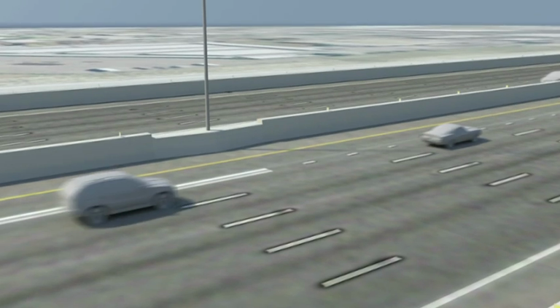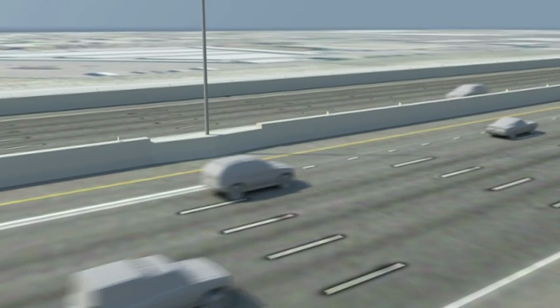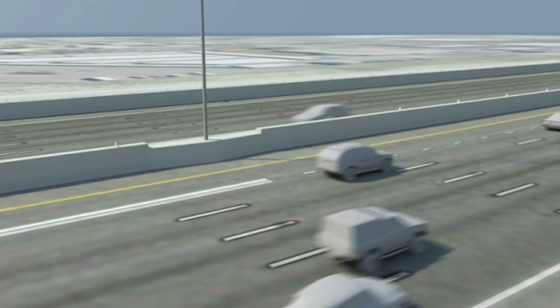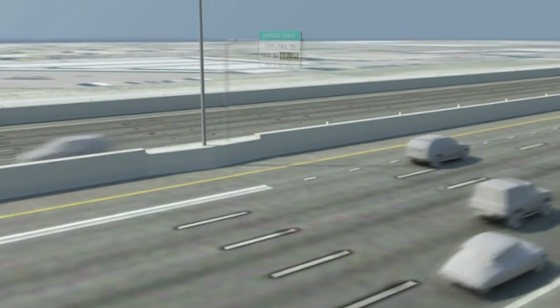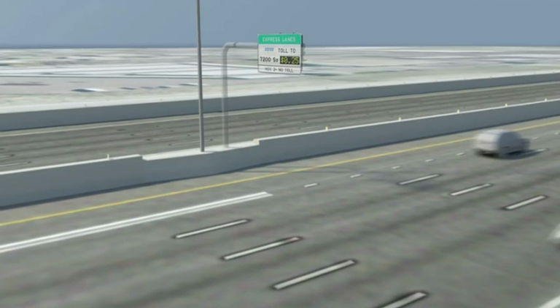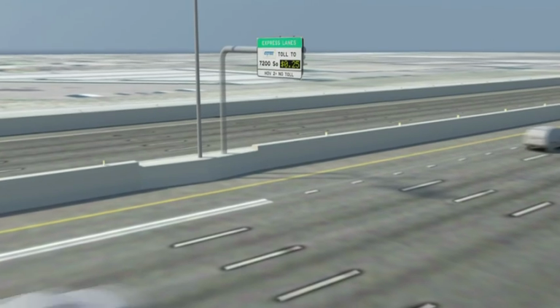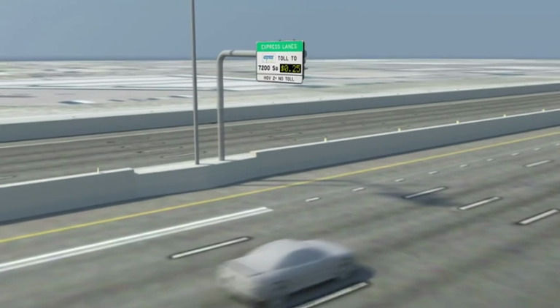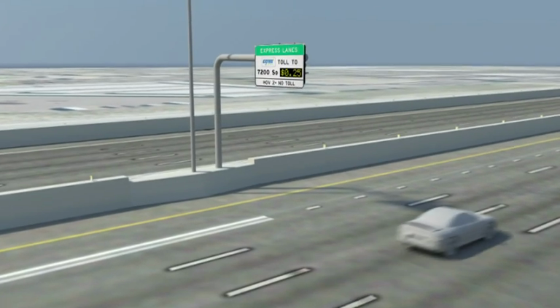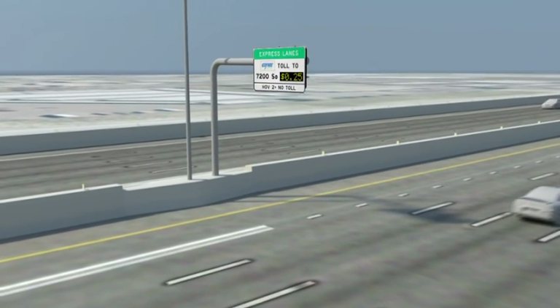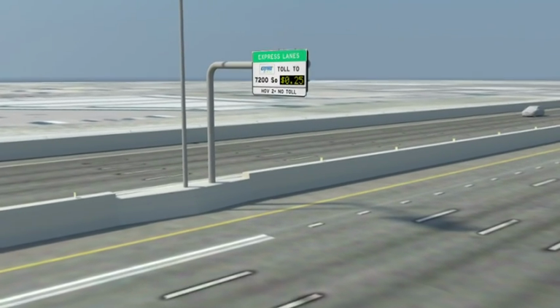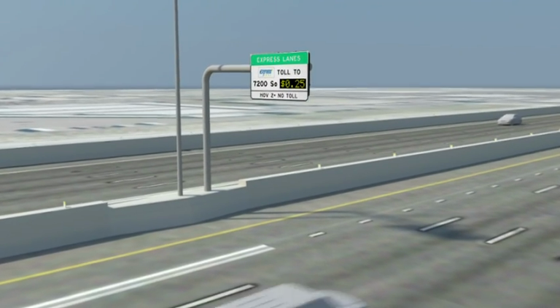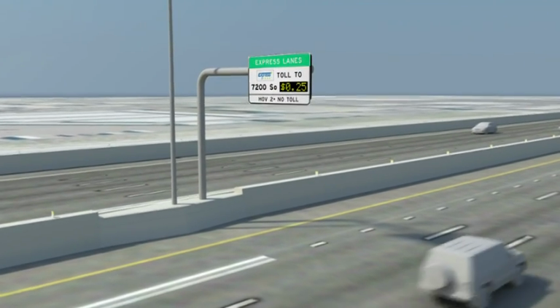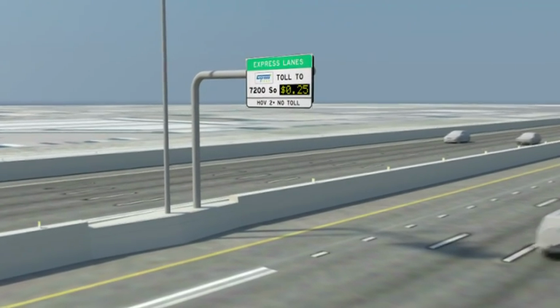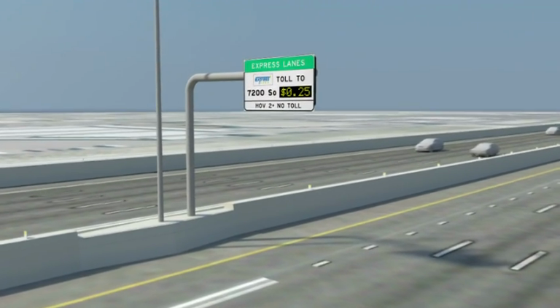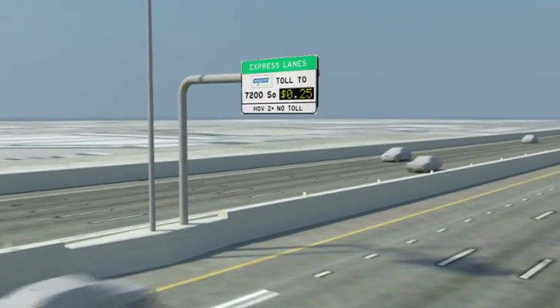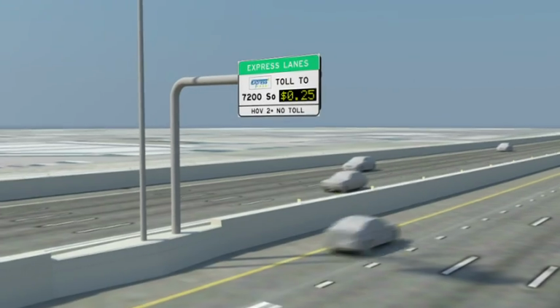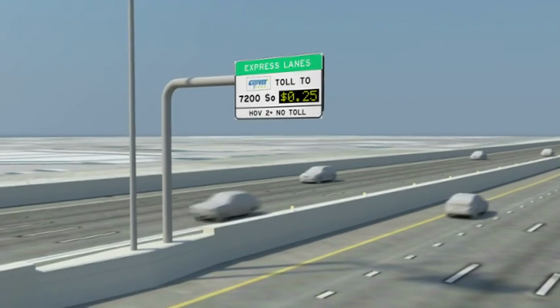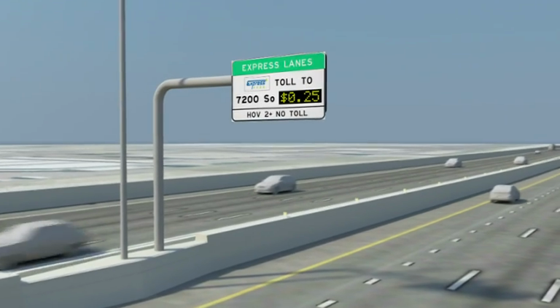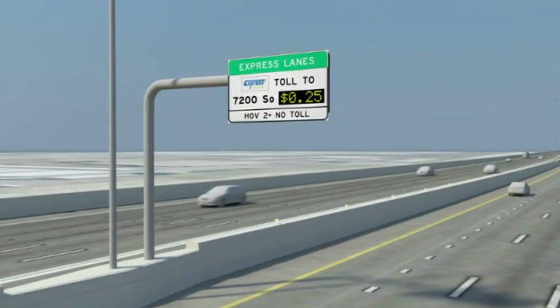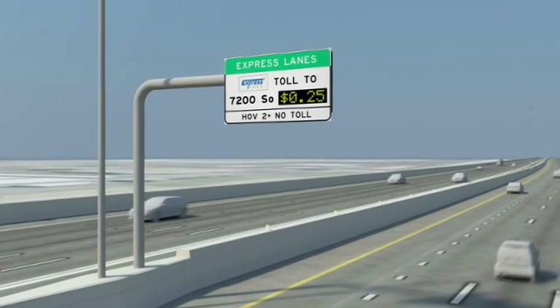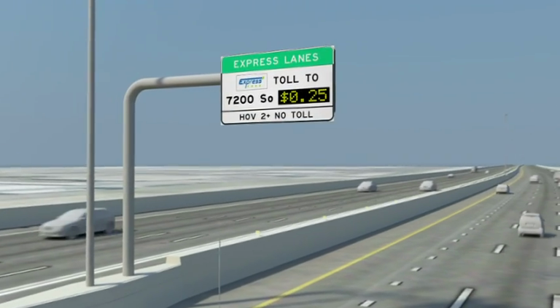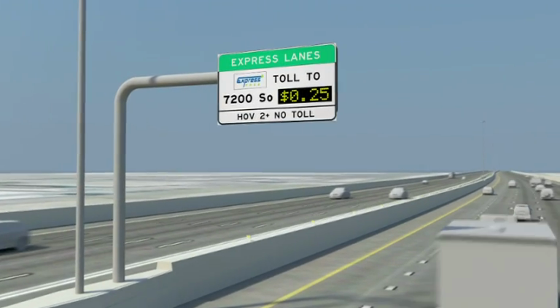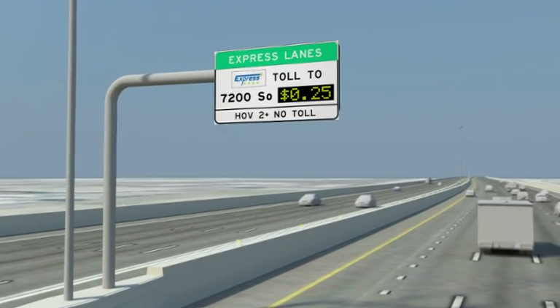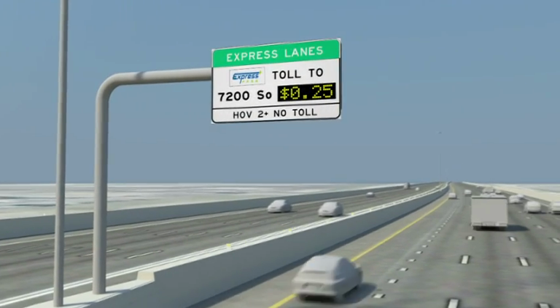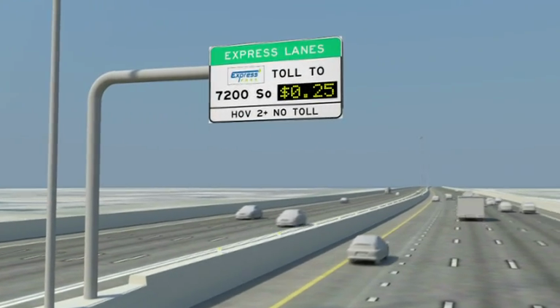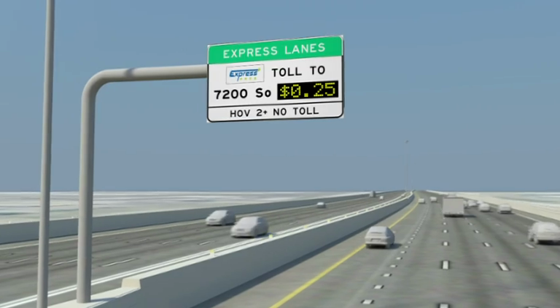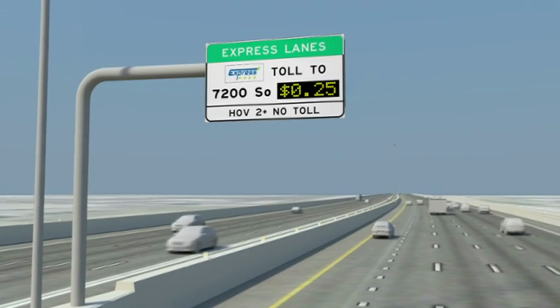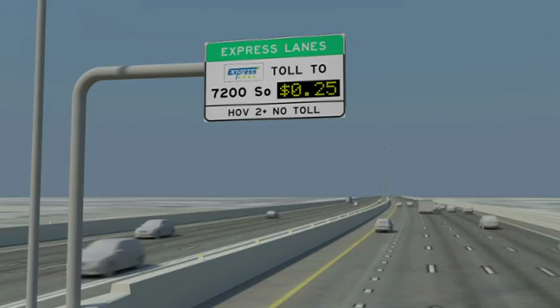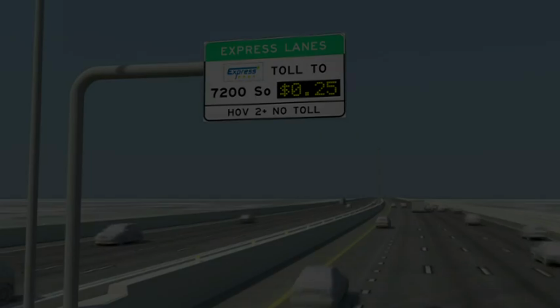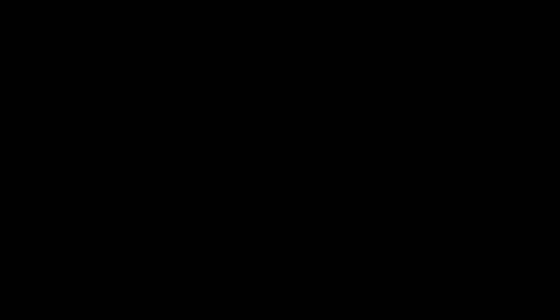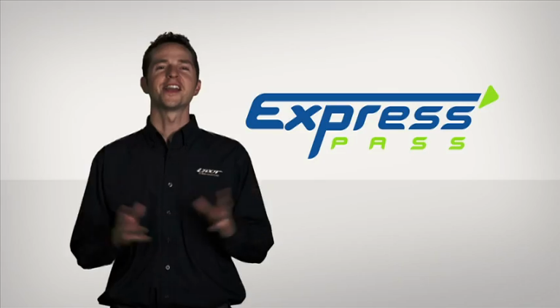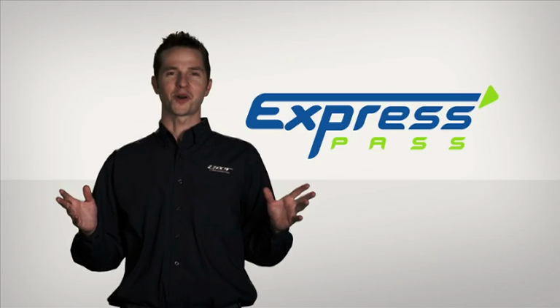Utah's new electronic express lane system is based on systems used successfully in several other cities across the country, and is designed to be a highly efficient, seamless way of achieving the proper balance between cars using the express lanes and cars using the general lanes. Here's how it works.